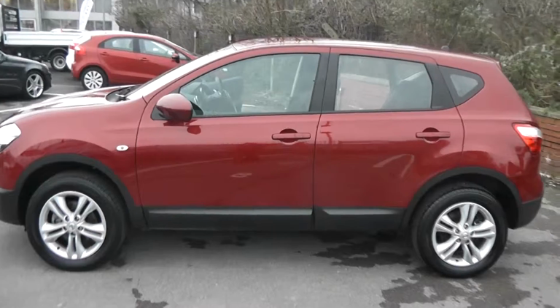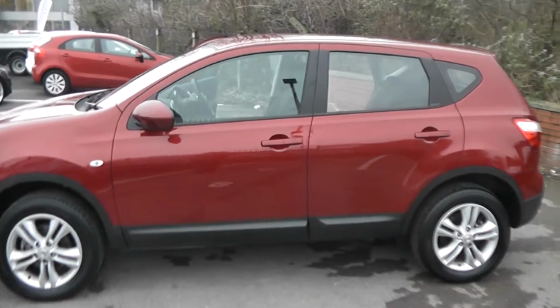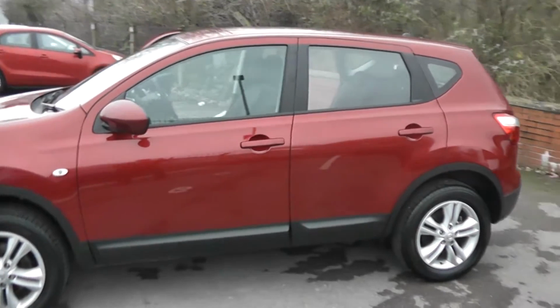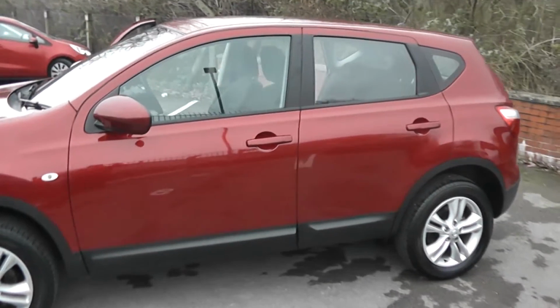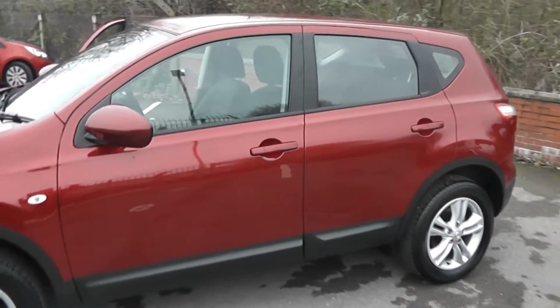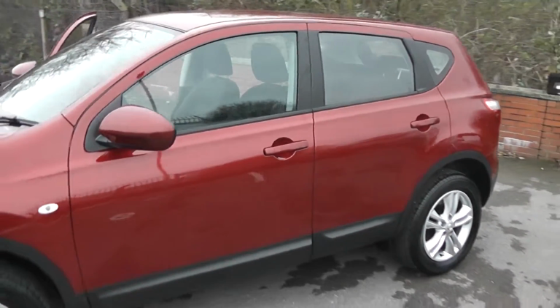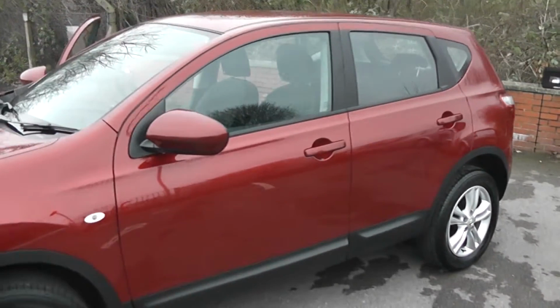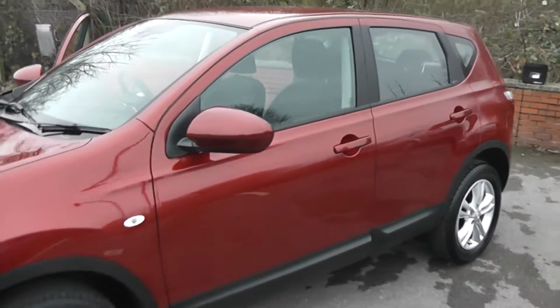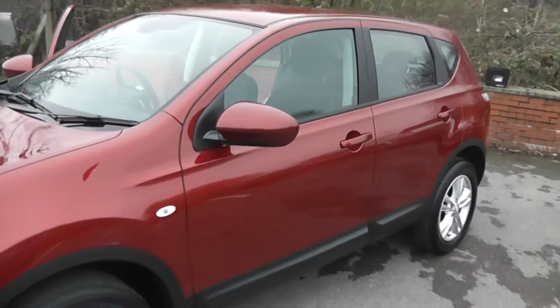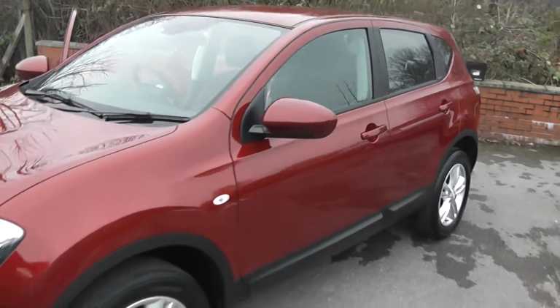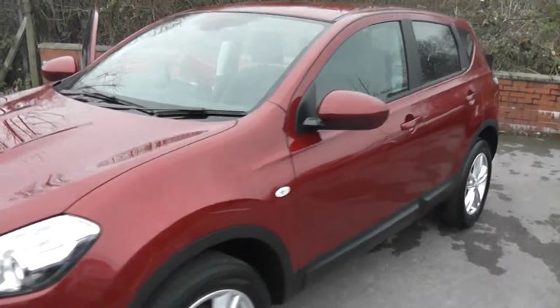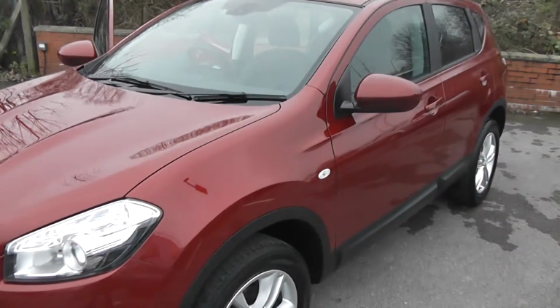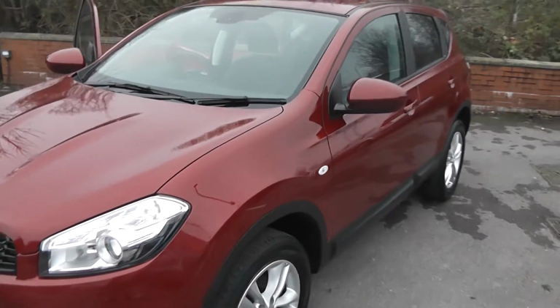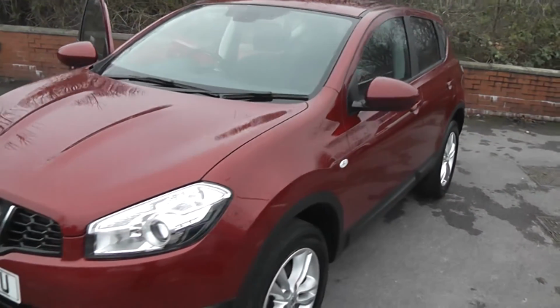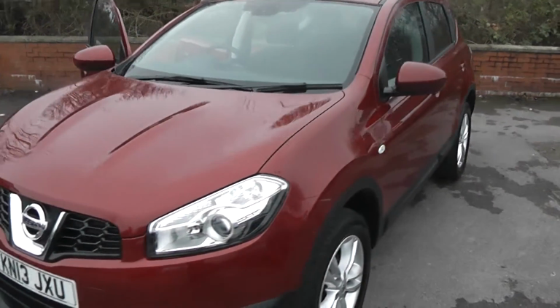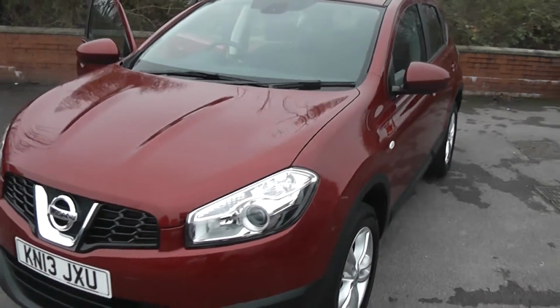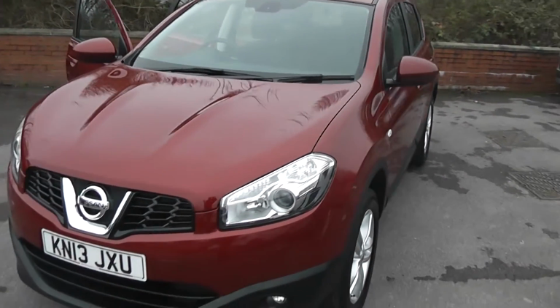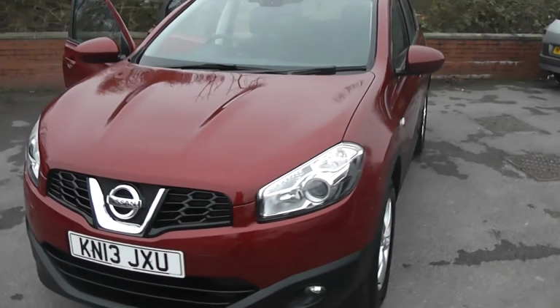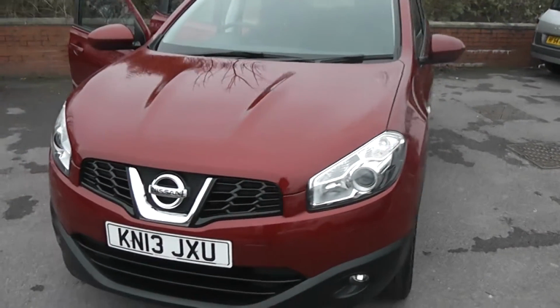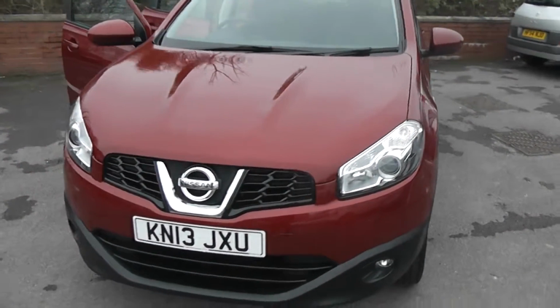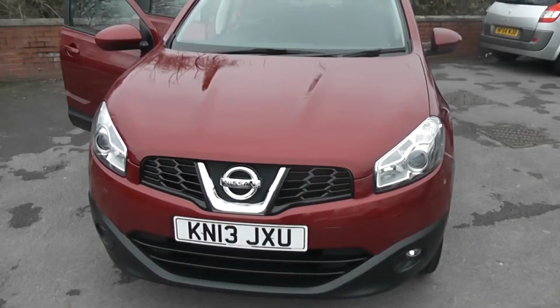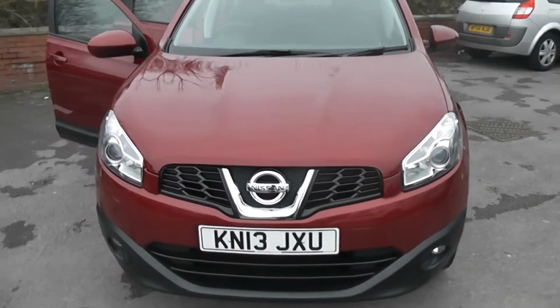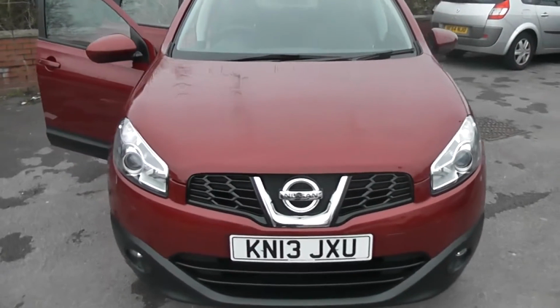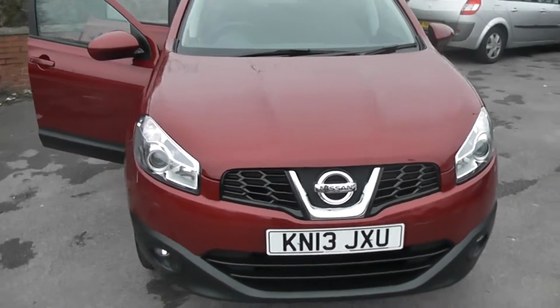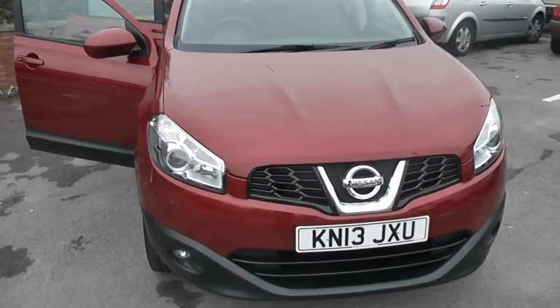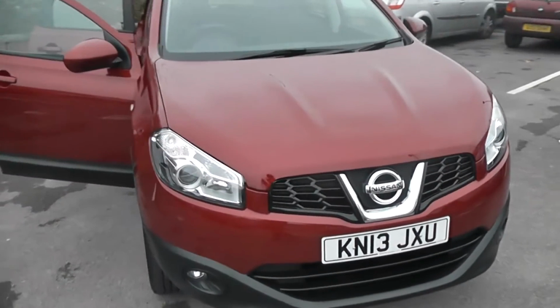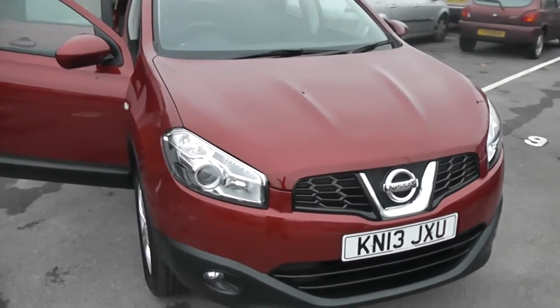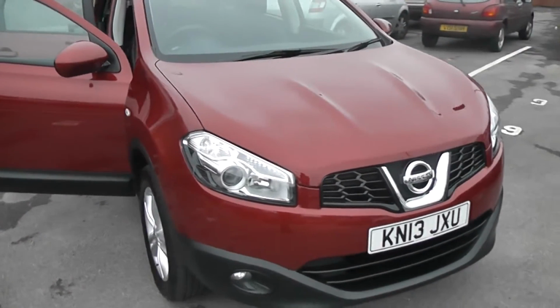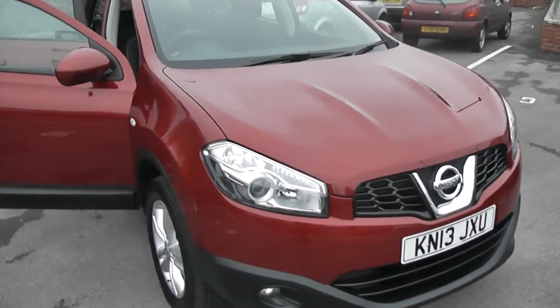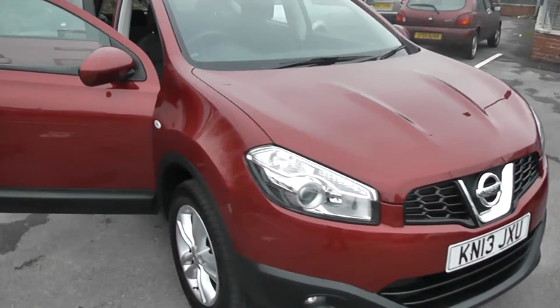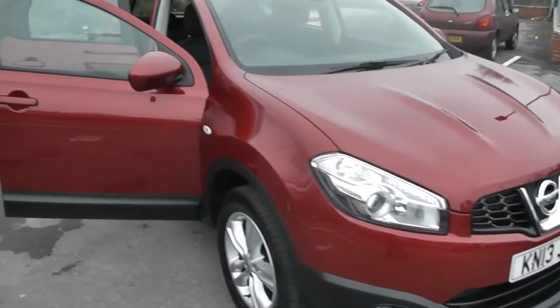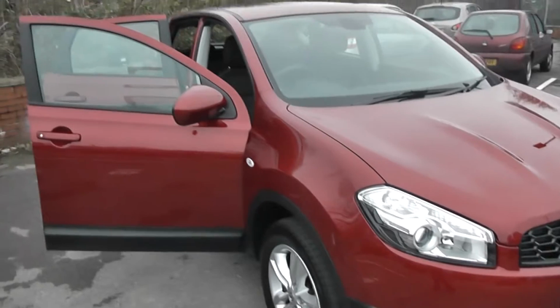Welcome to Wessex Garages on Pennywell Road in Bristol. We have the Nissan Qashqai Acenta. This crossover SUV was registered in March 2013. It's a 1.6-litre petrol engine with 5-speed manual transmission, and as you can see it comes in a nice shade of red.